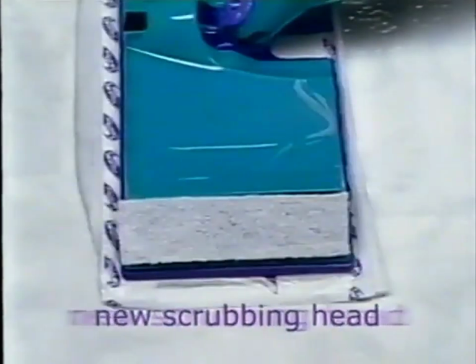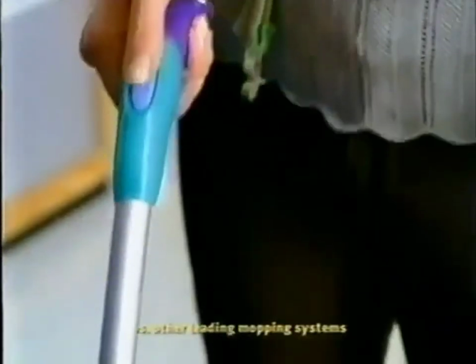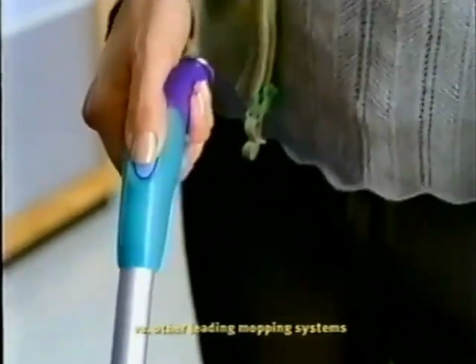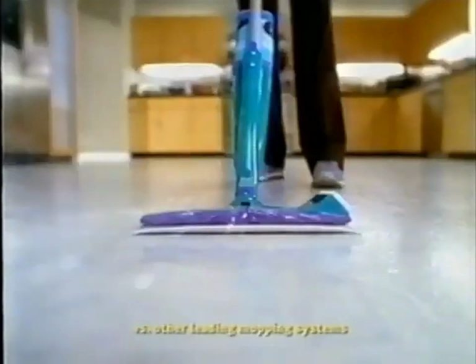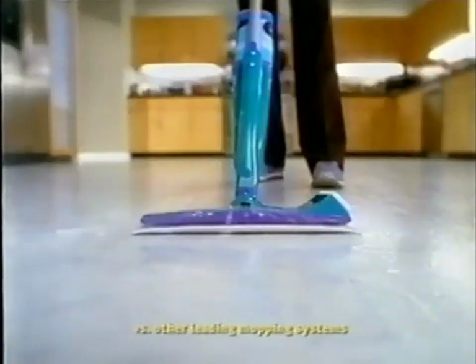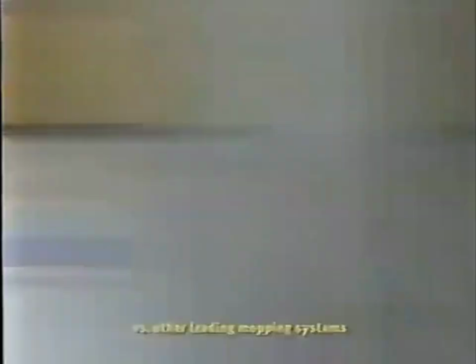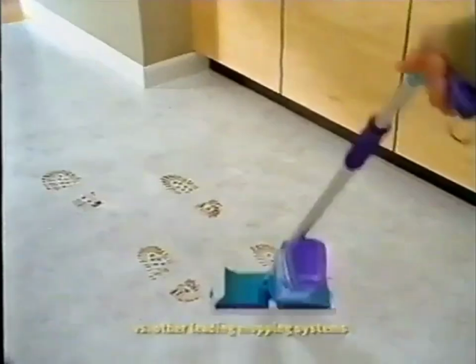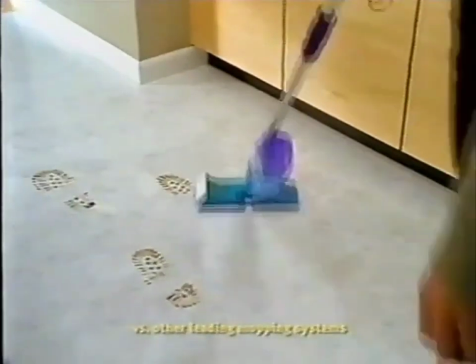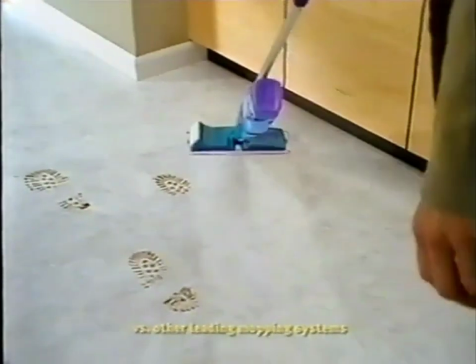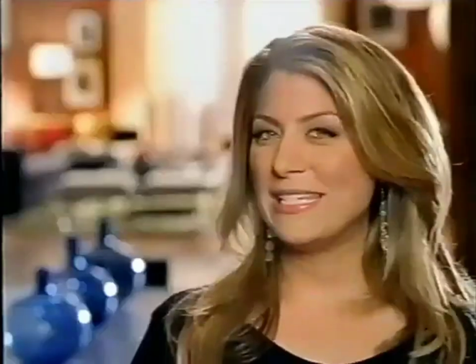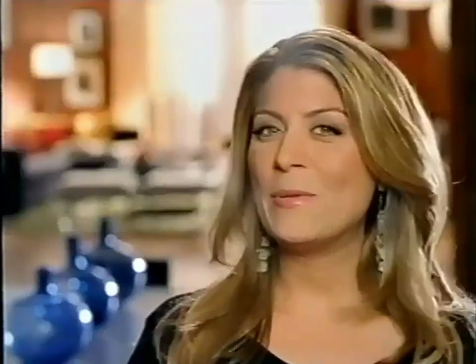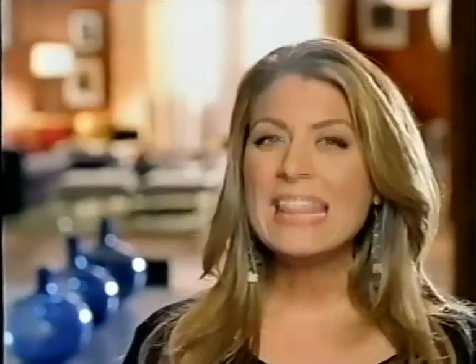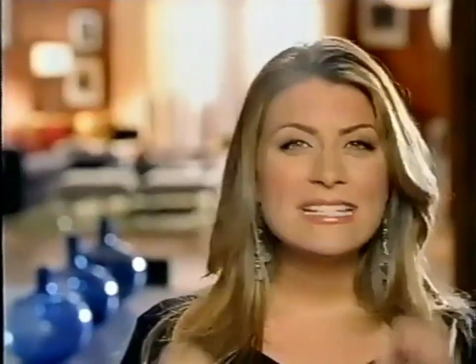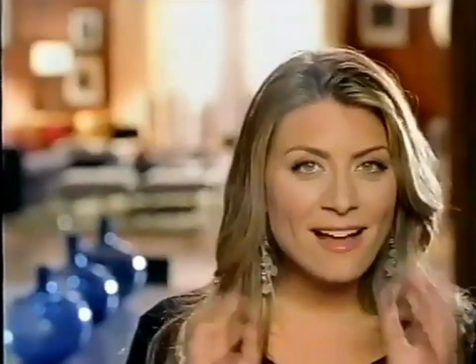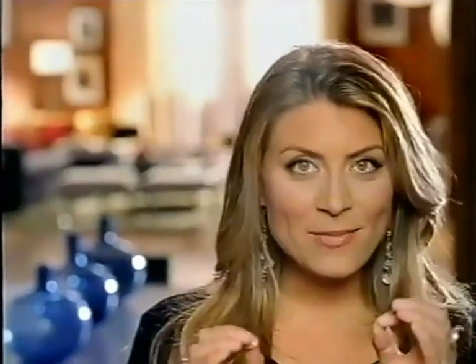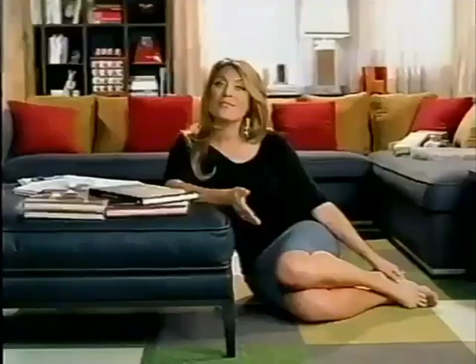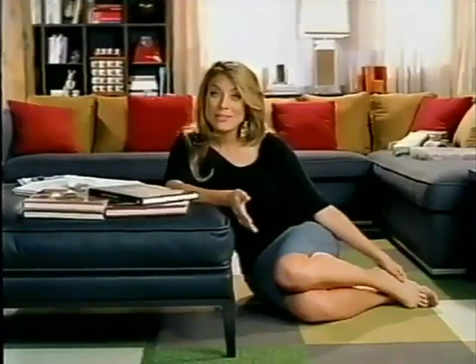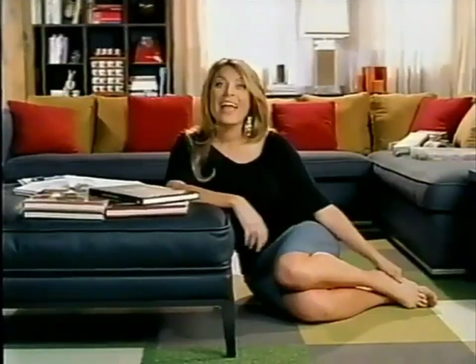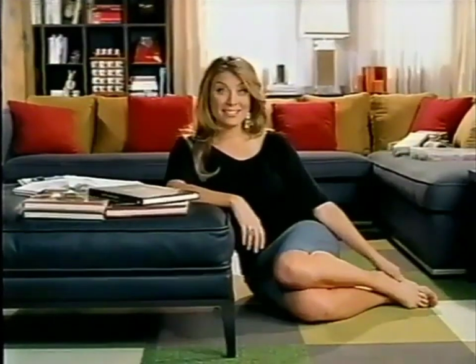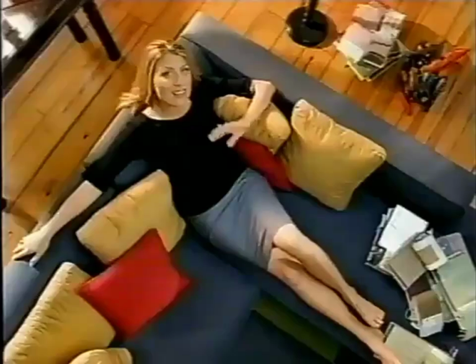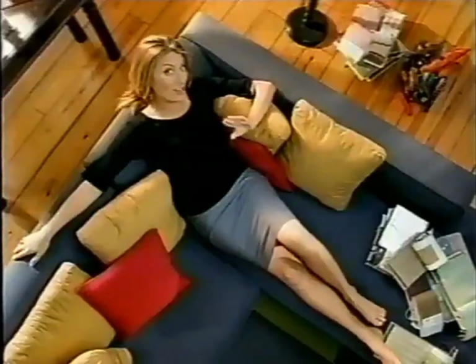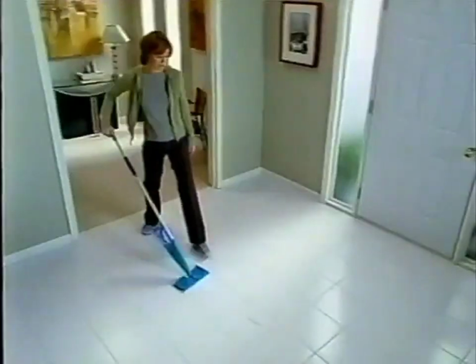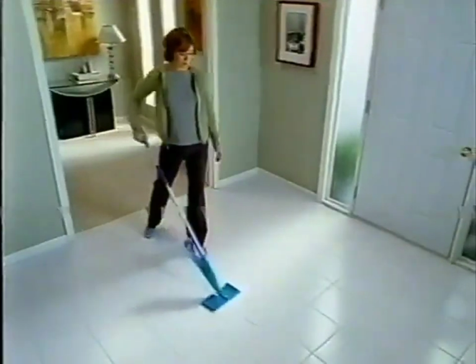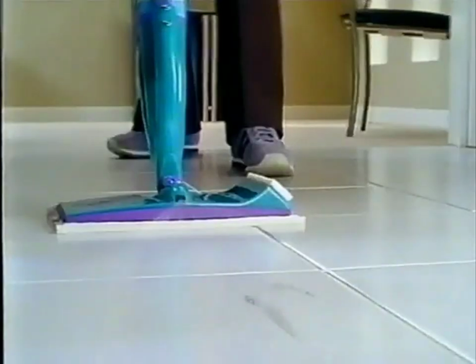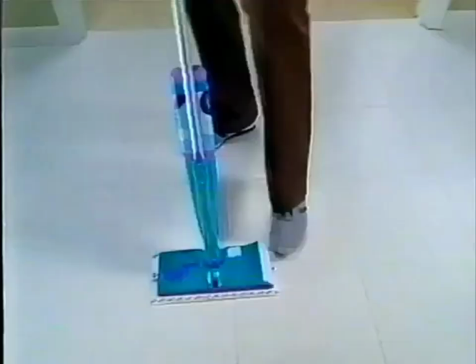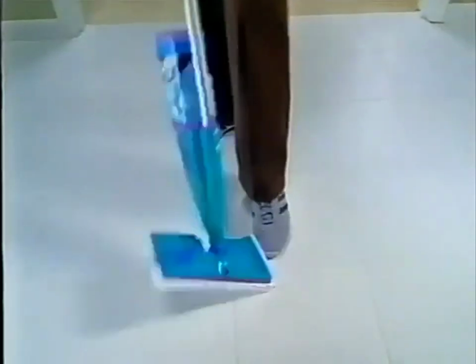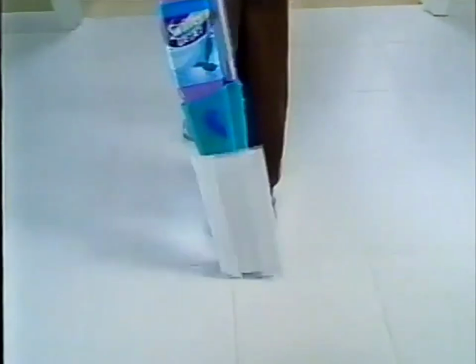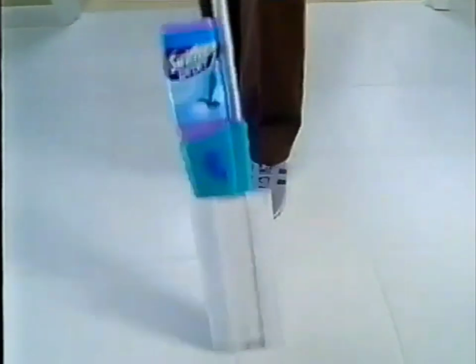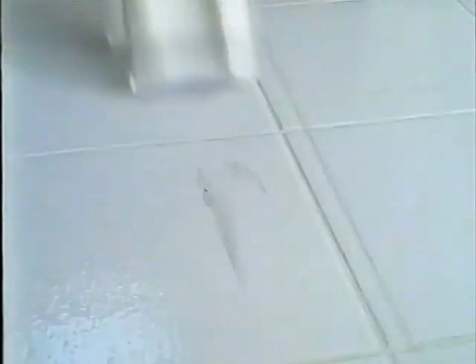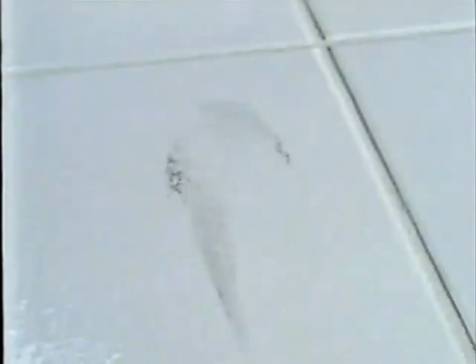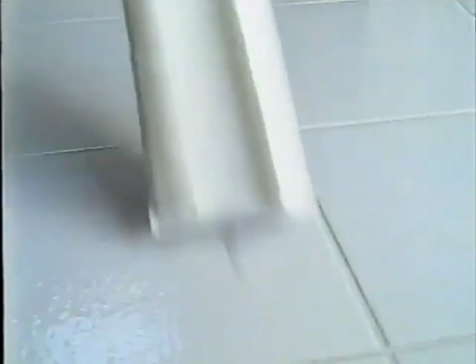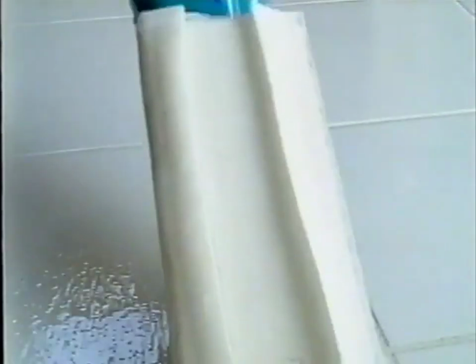It's the fast, easy way to get your floors unbeatably clean. I always tell people, anything that's designed to make your life simpler and easier, that's good. With Swiffer WetJet's new easy-to-use scrubbing head, now even tough spots are a breeze to clean.